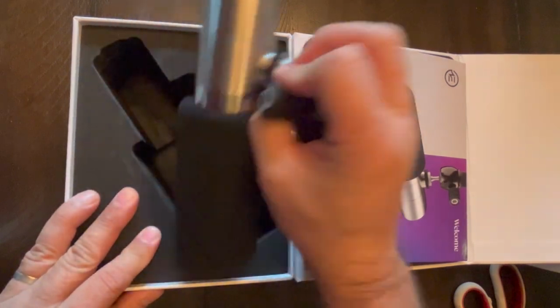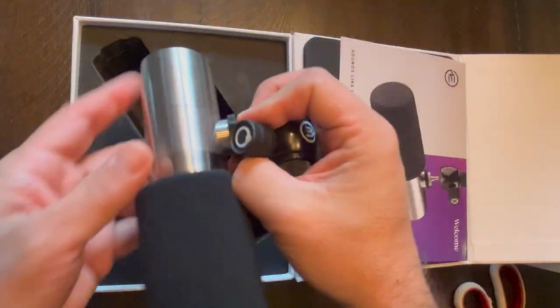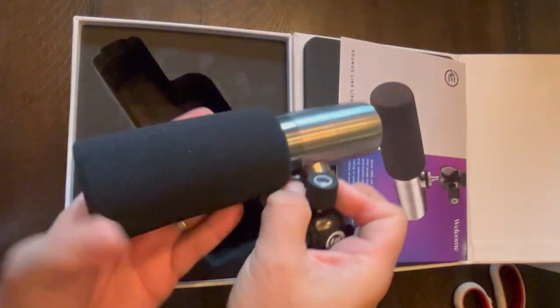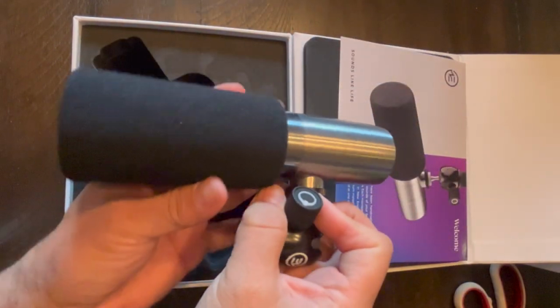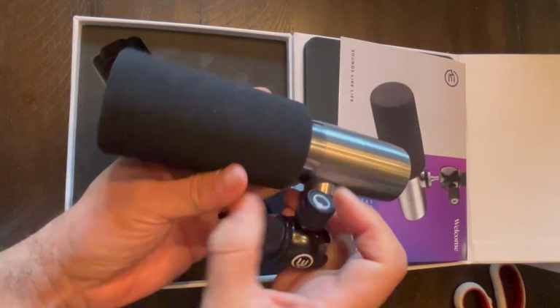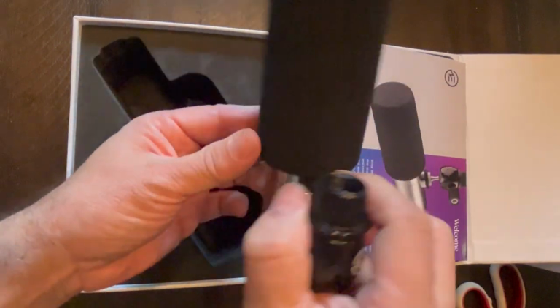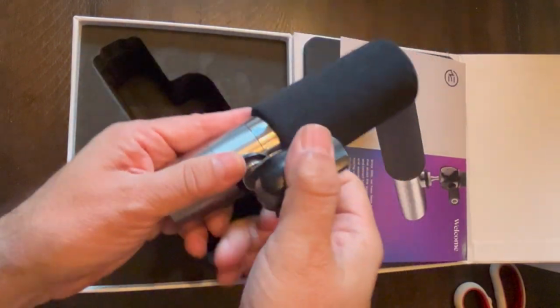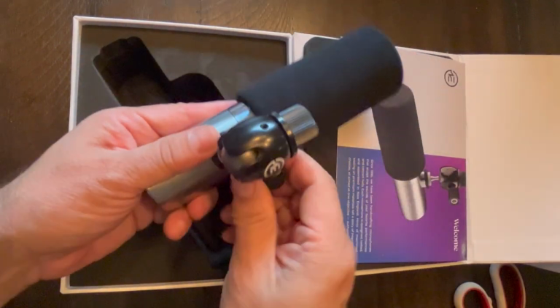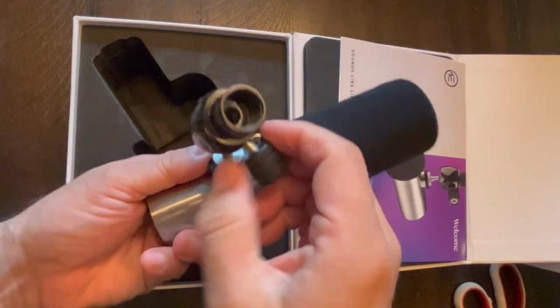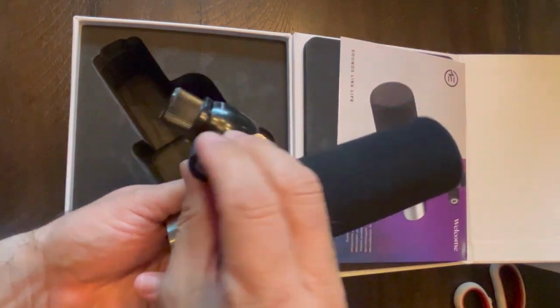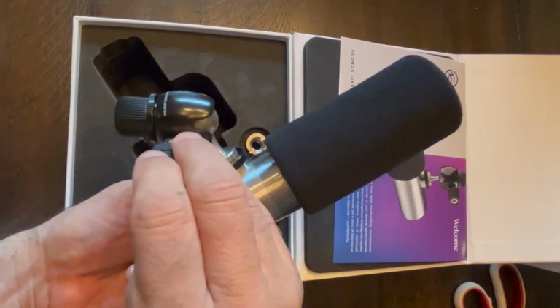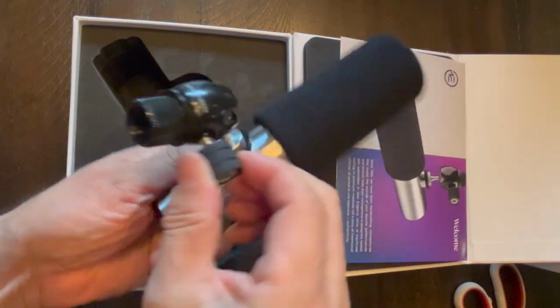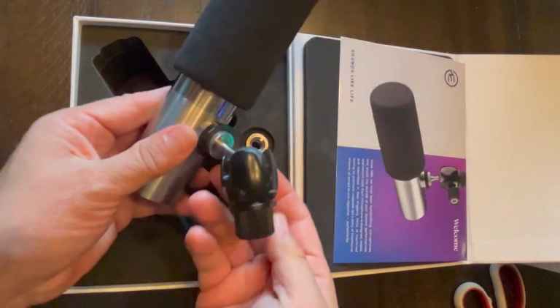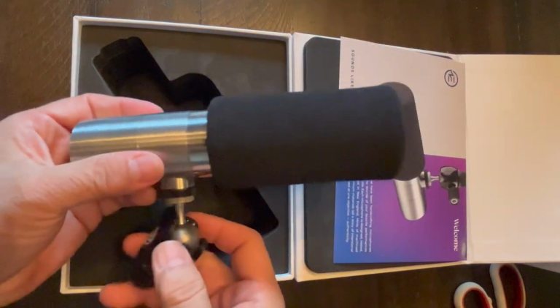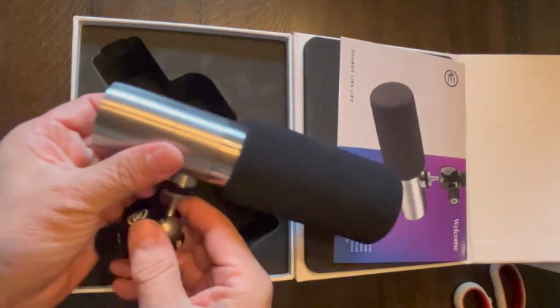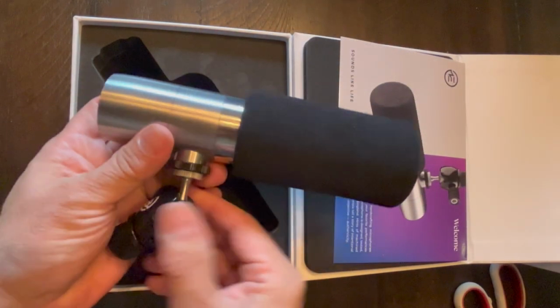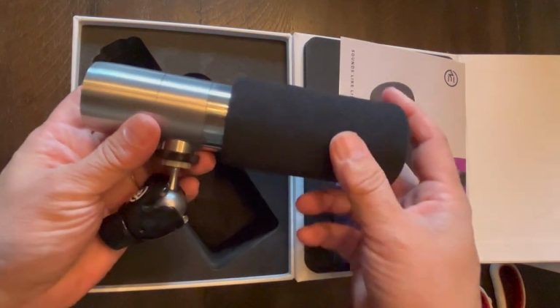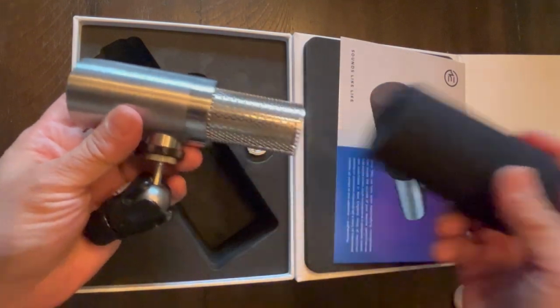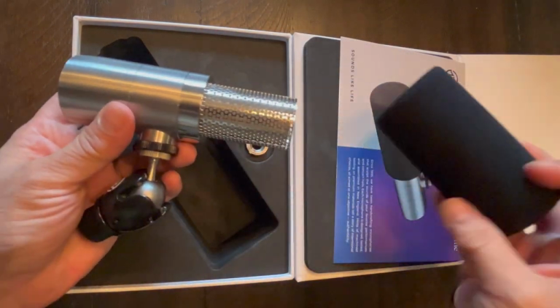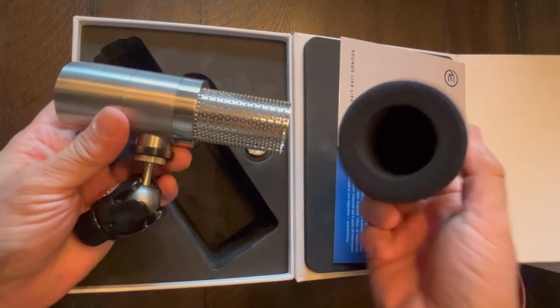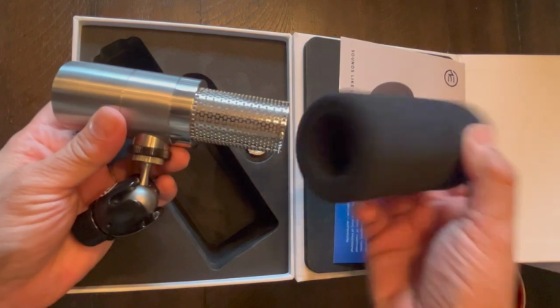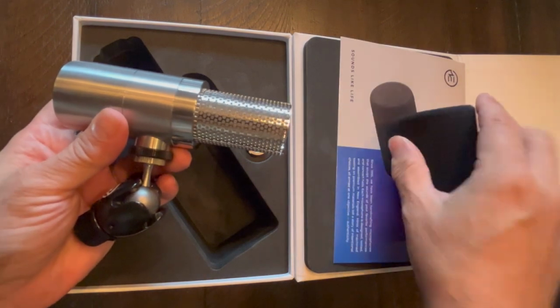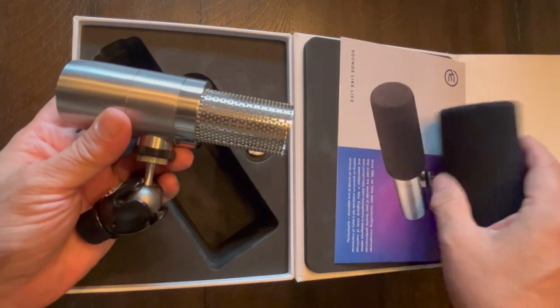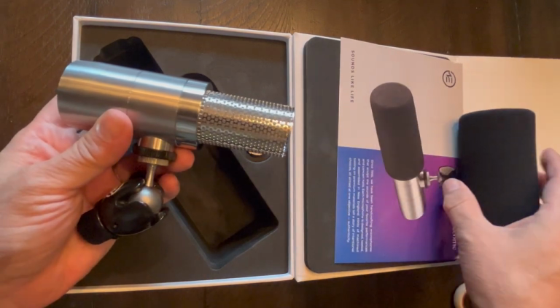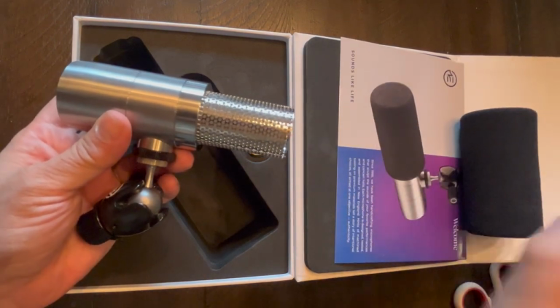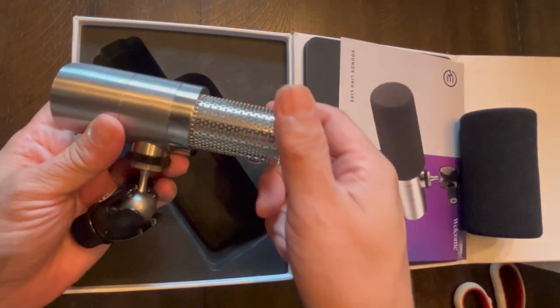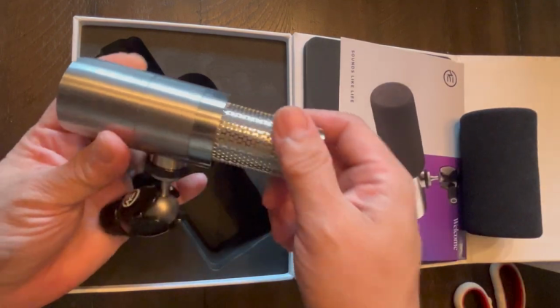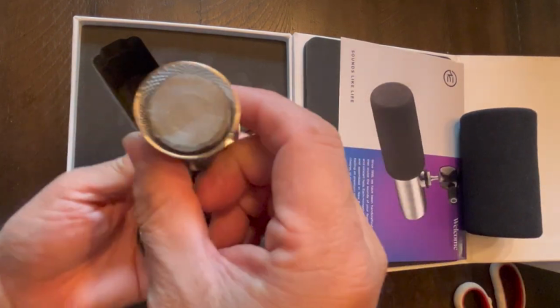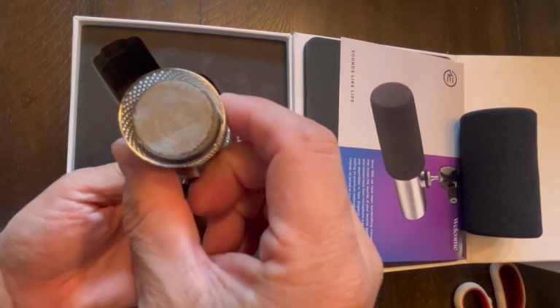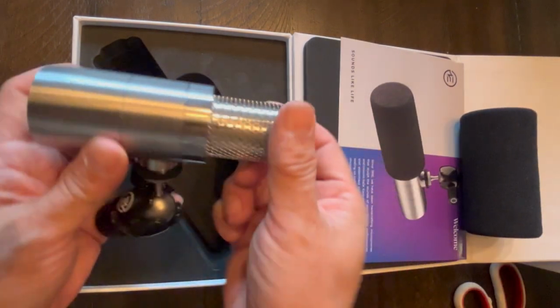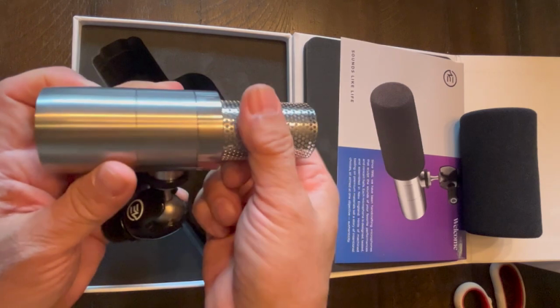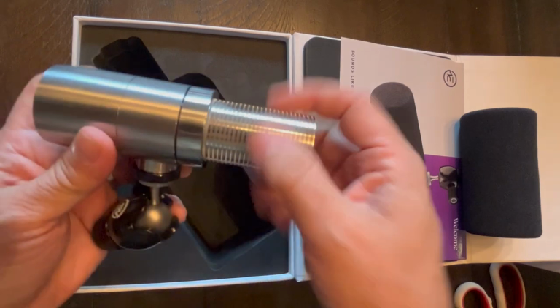Look at this microphone. It's a steel body — it feels really solid, really good in your hand. It has this little stand mount right here built in, which is nice. But when you take the foam cap off, you get this thing. It looks like some kind of air-cooled machine gun or something like that.